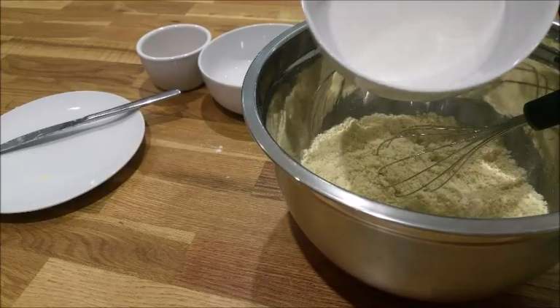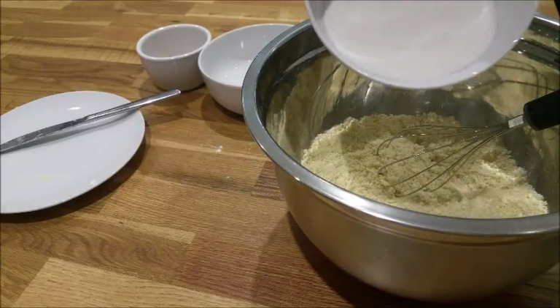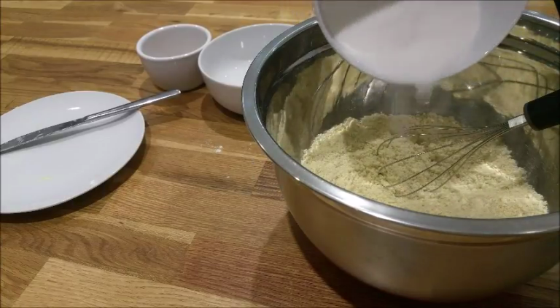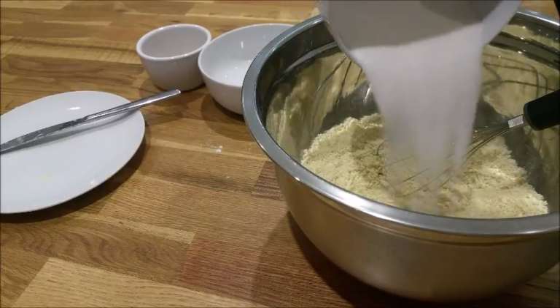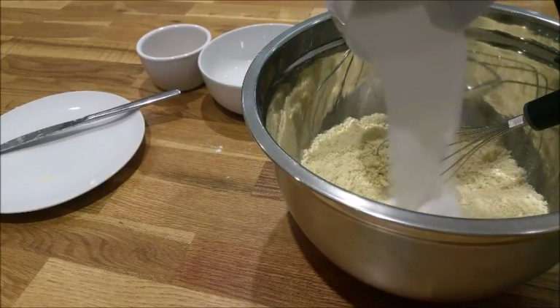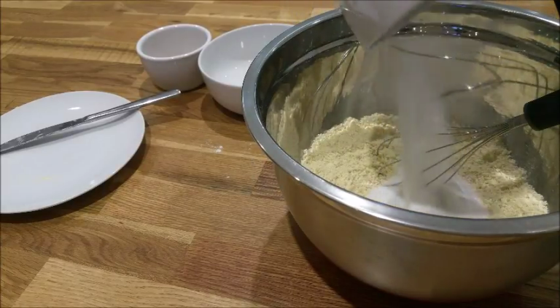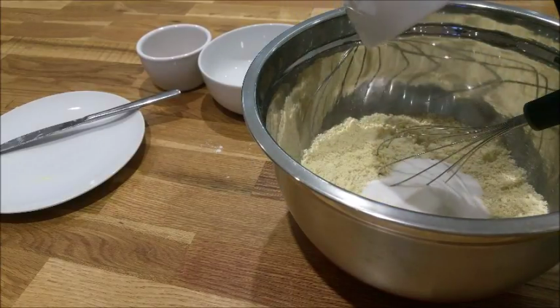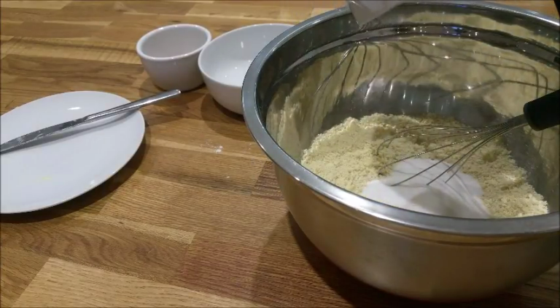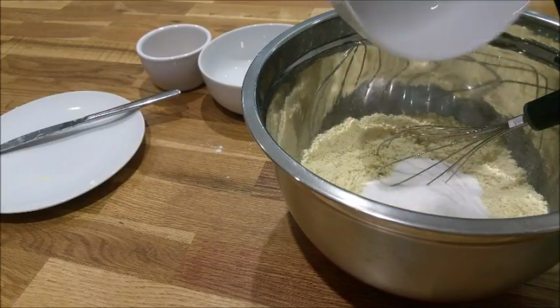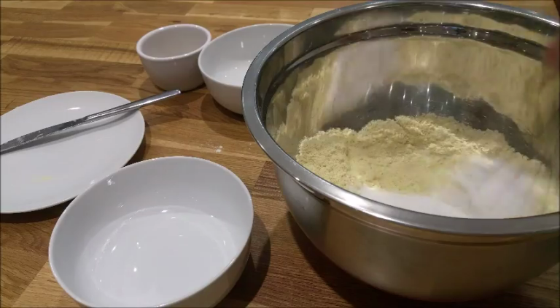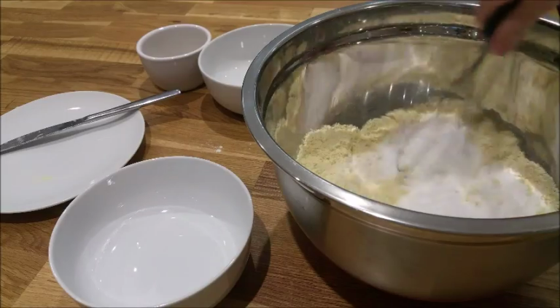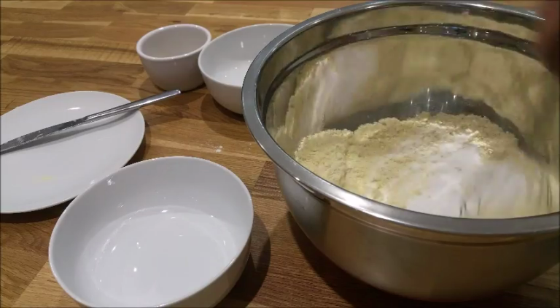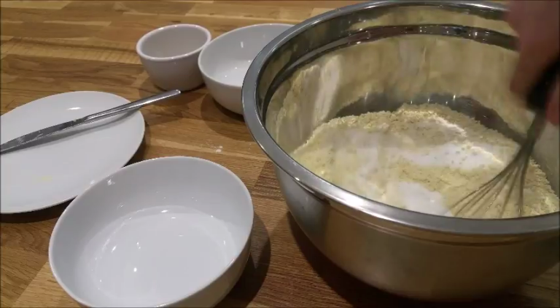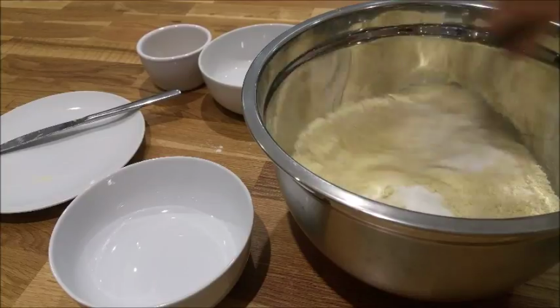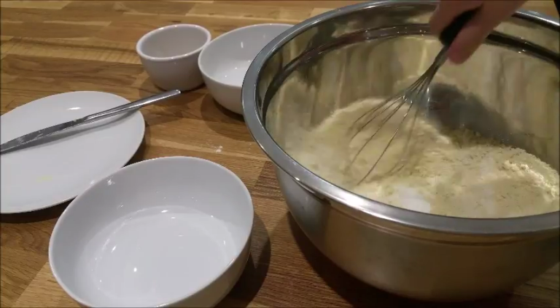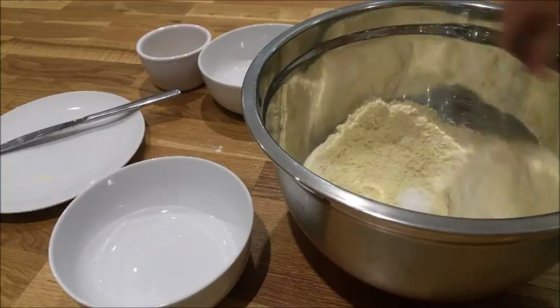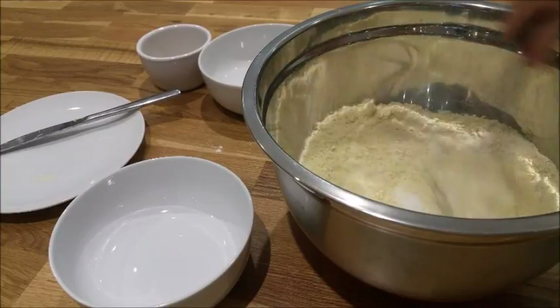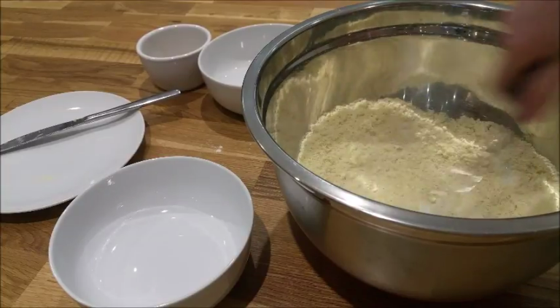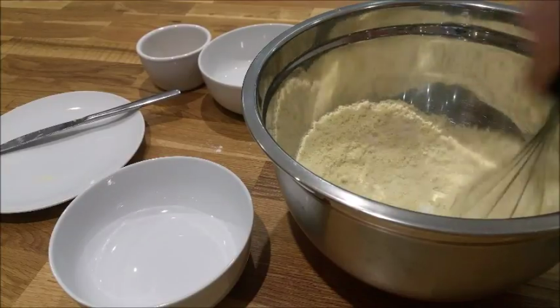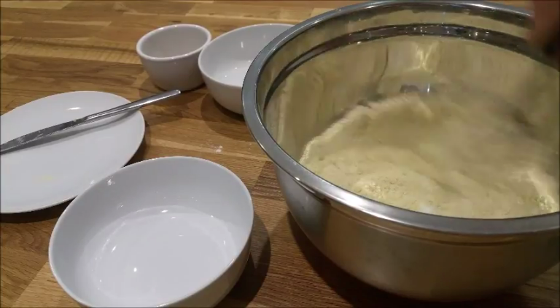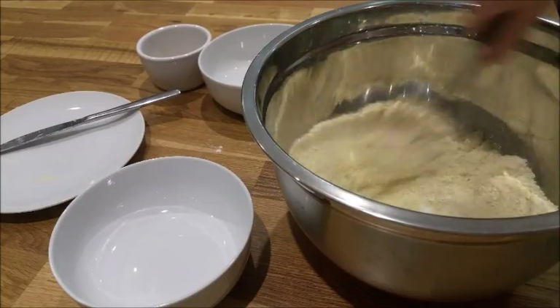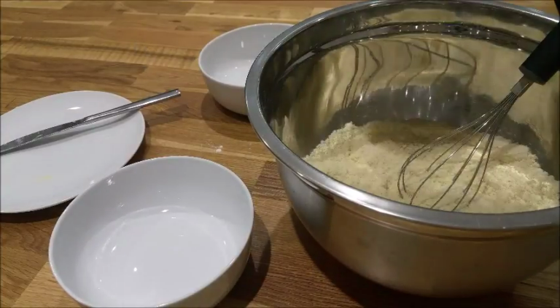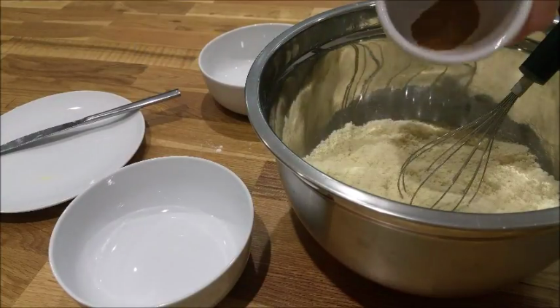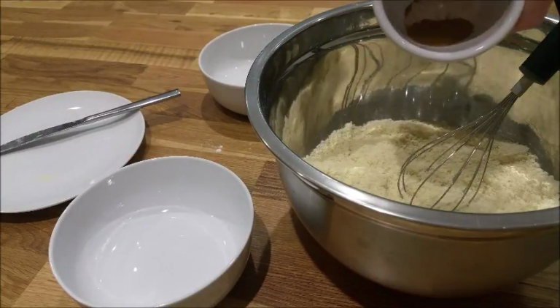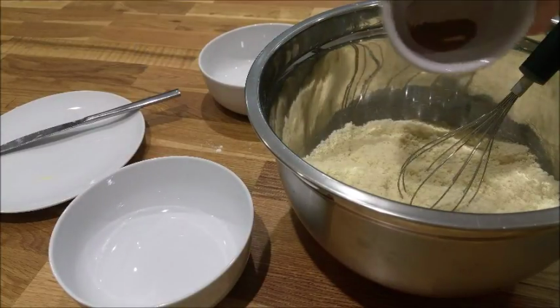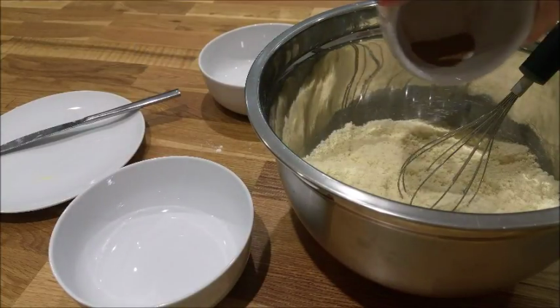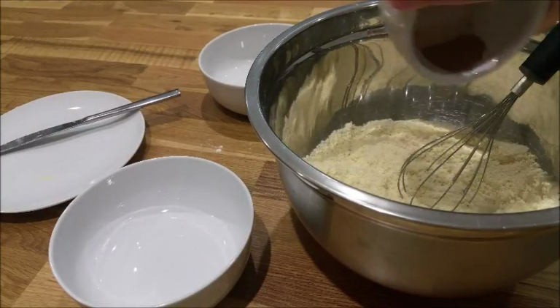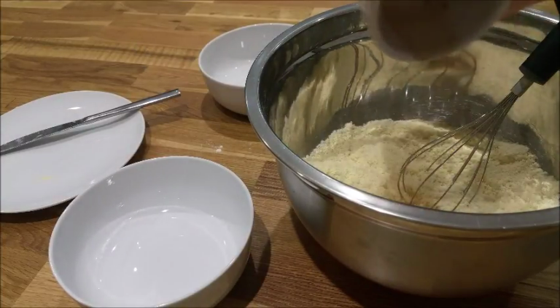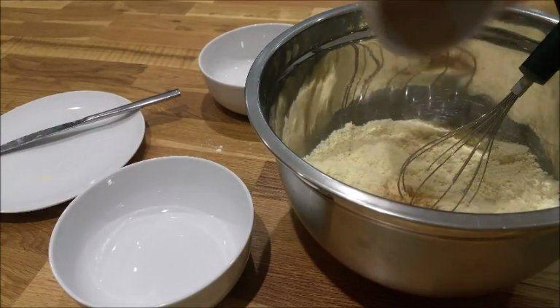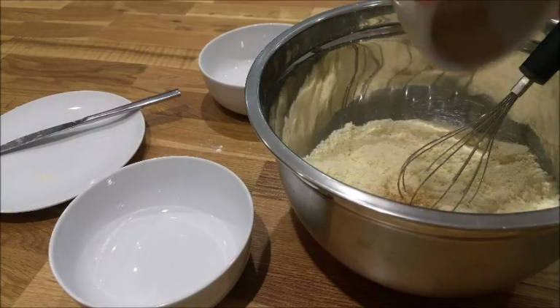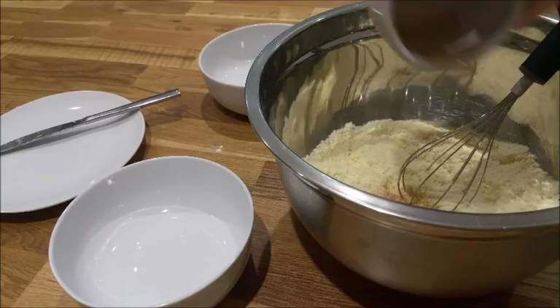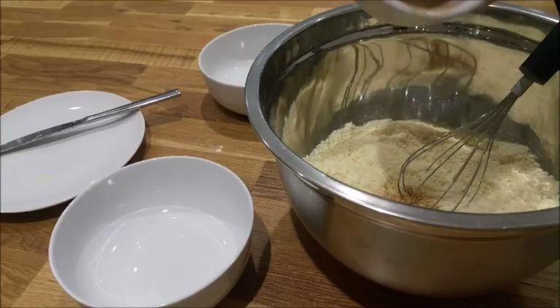Pour in your sugar and mix that in too. Add your half a tablespoon of cinnamon and mix that in as well.